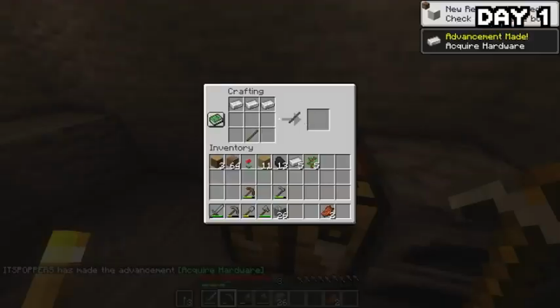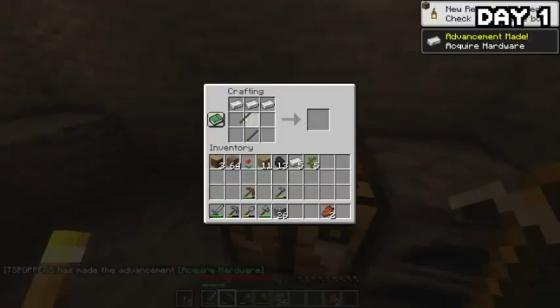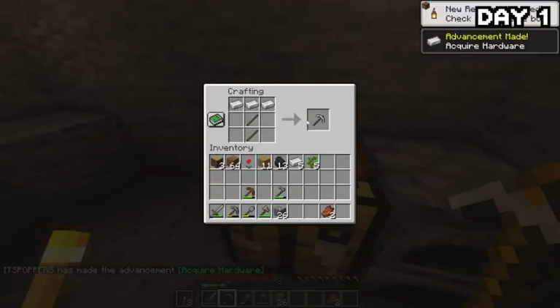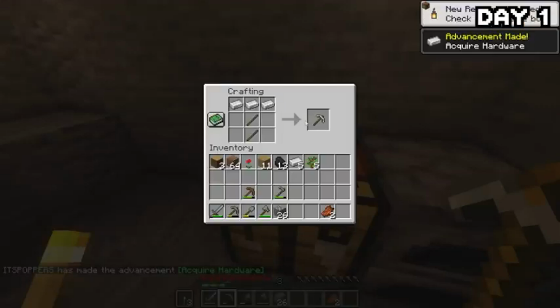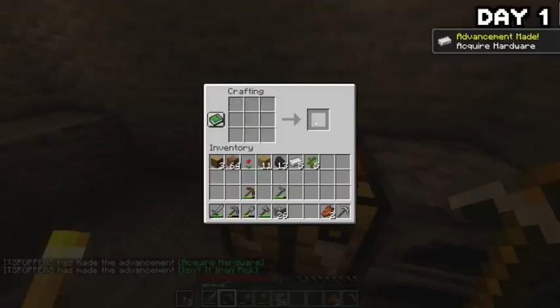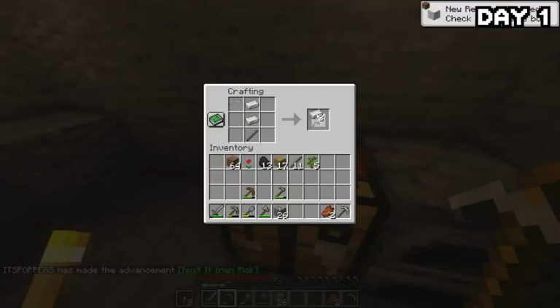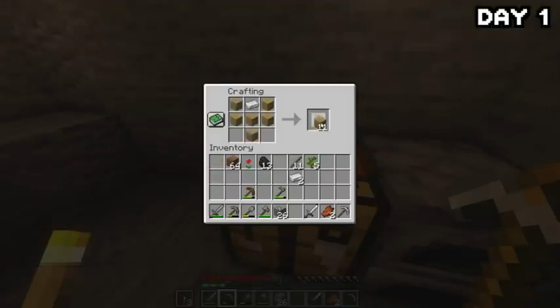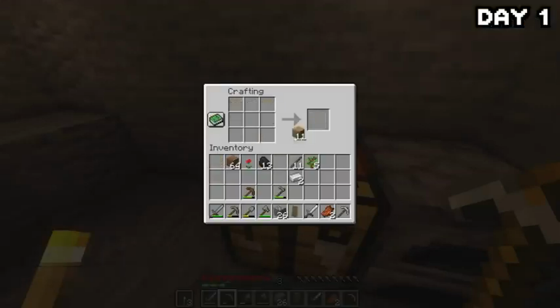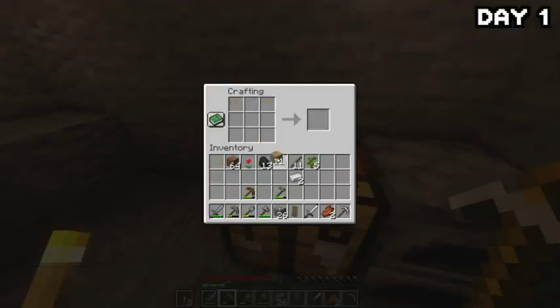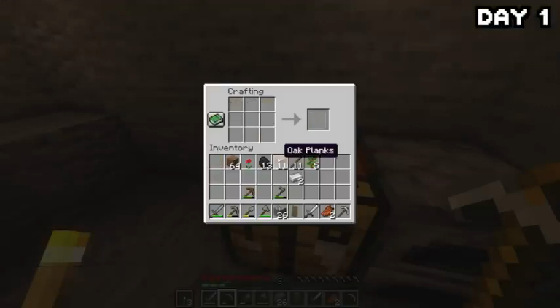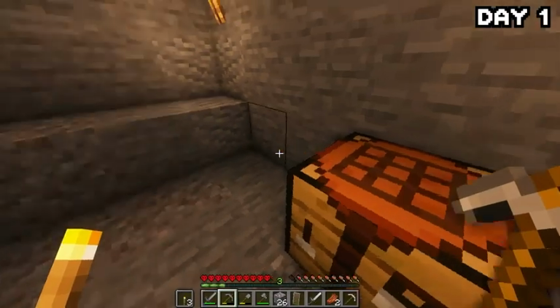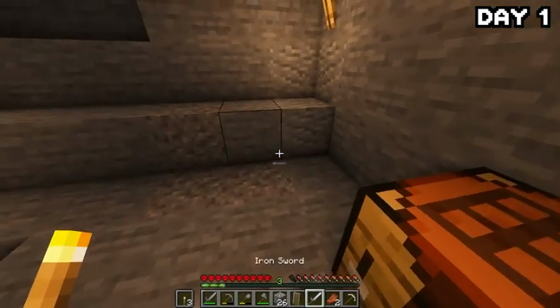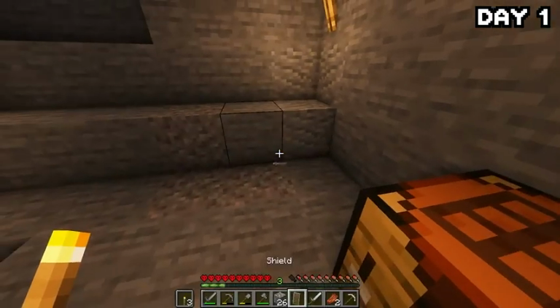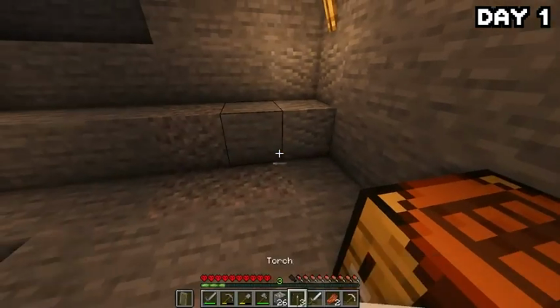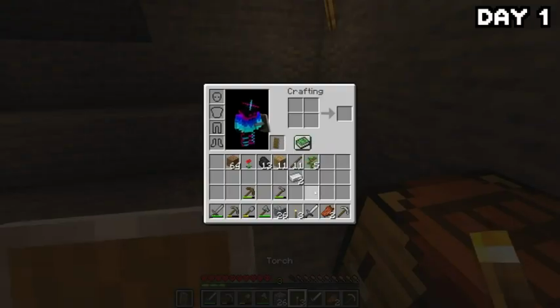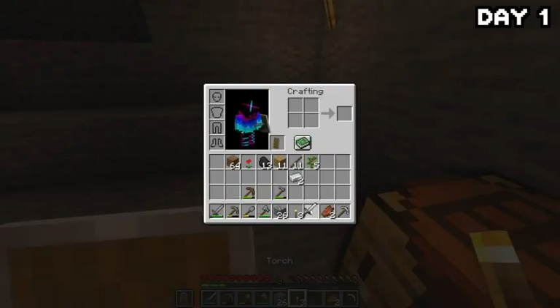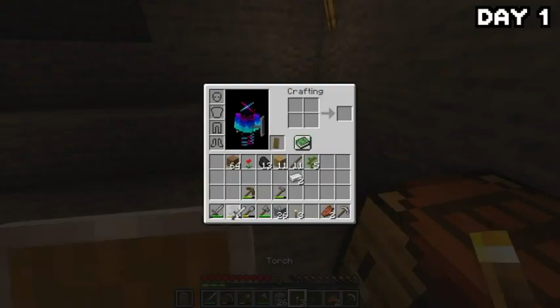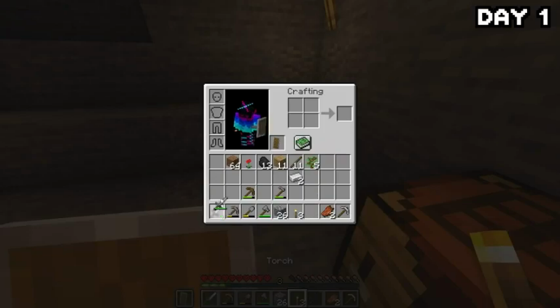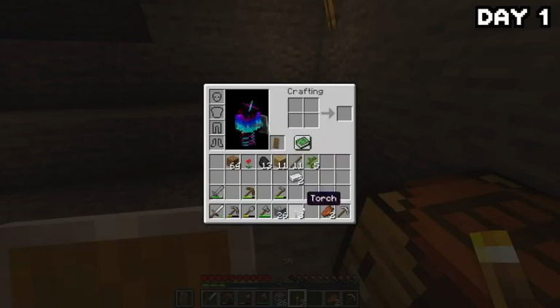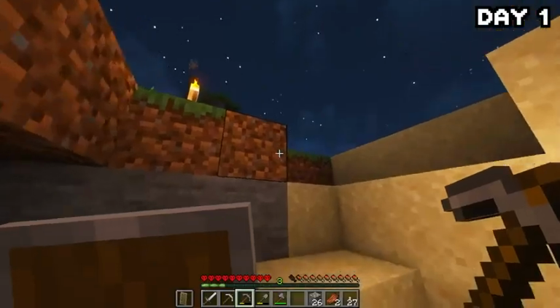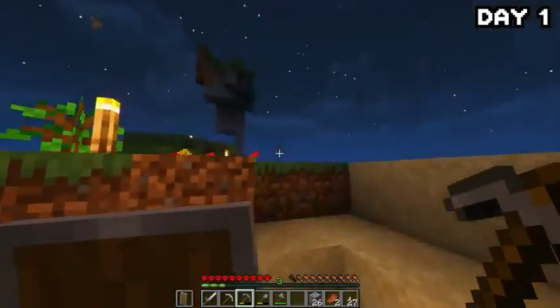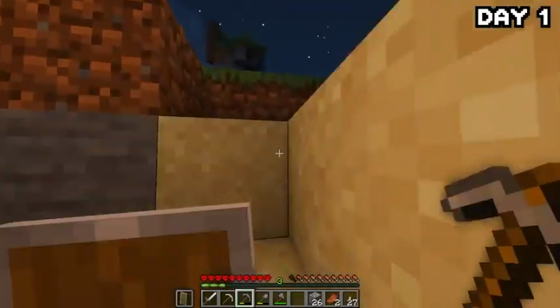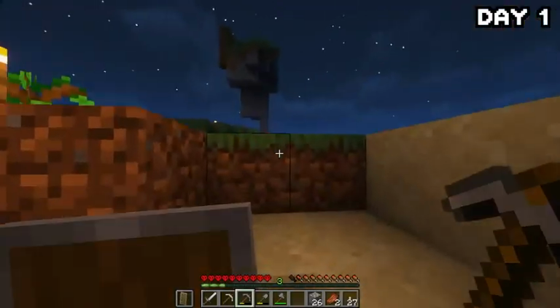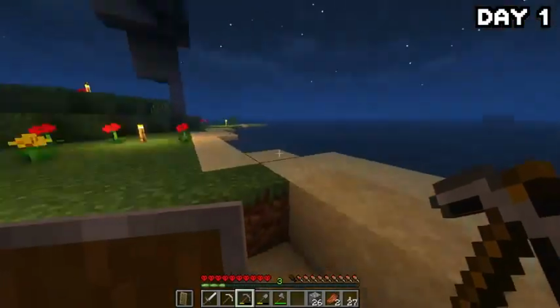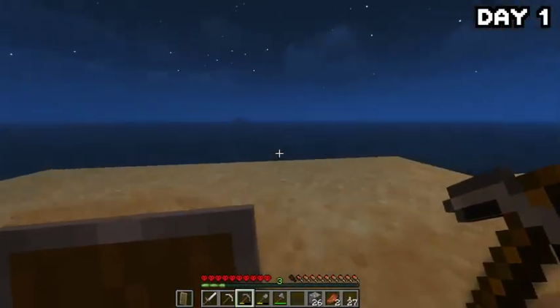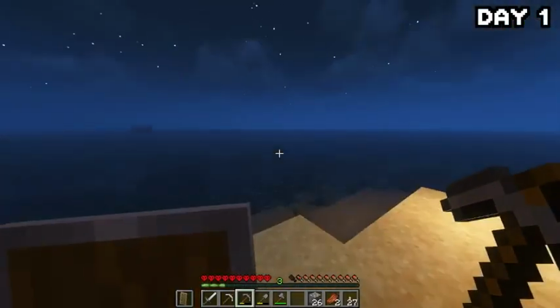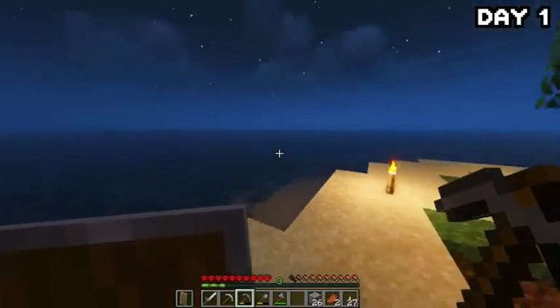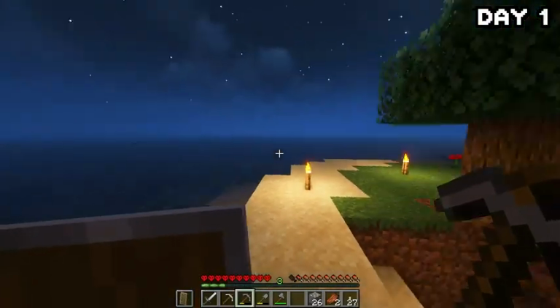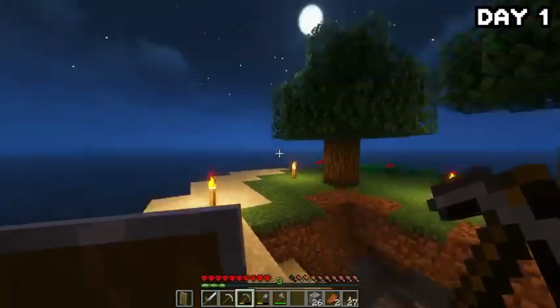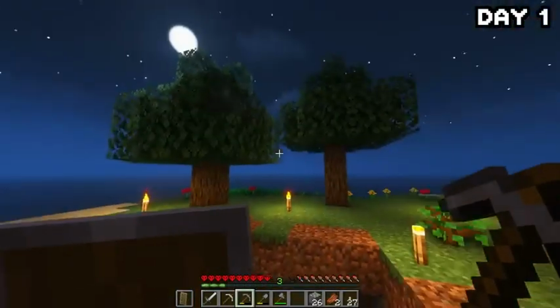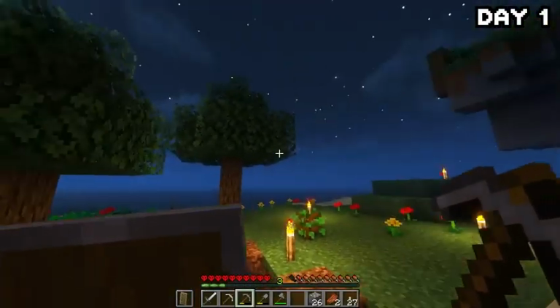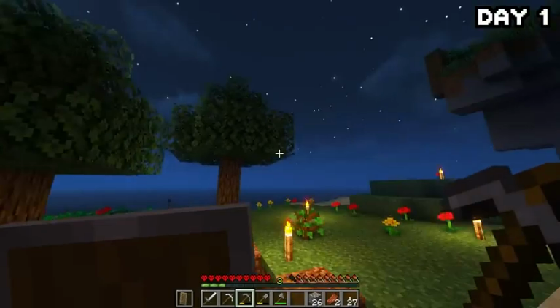After smelting it all down, I made a pick, a sword, and a shield — and now we win, because shield beats everything in this game. I headed back to the surface, the rain had stopped, and I also had two trees that had grown on my island, so I quickly chopped them down.